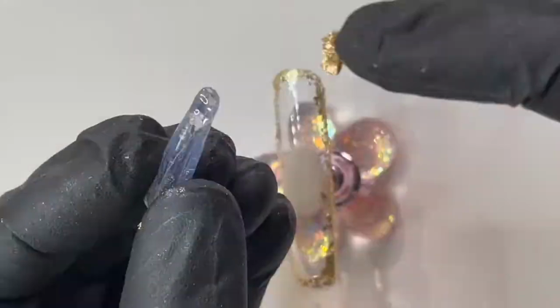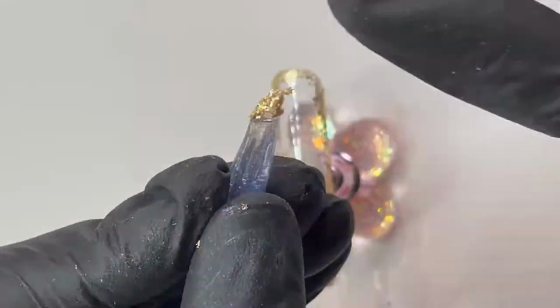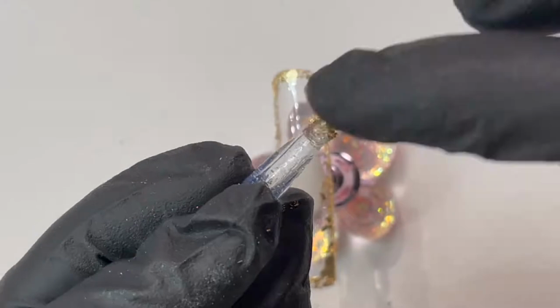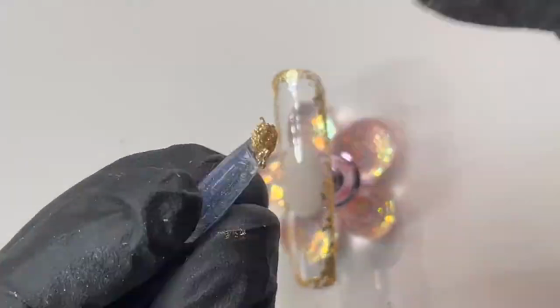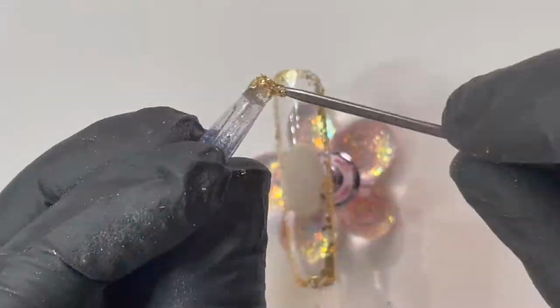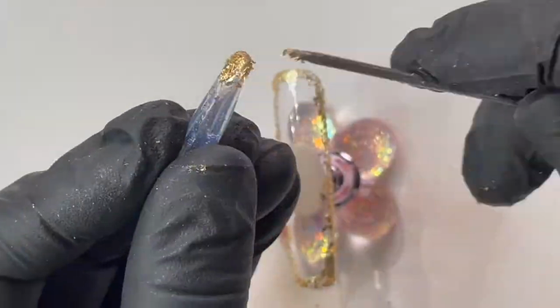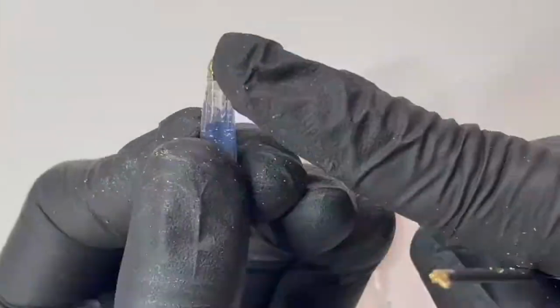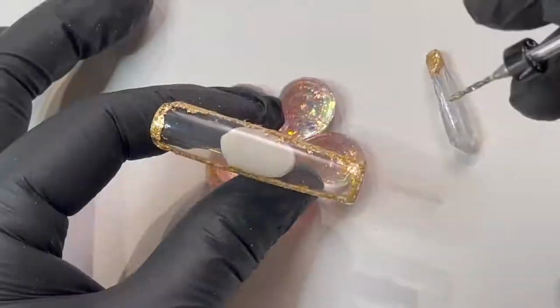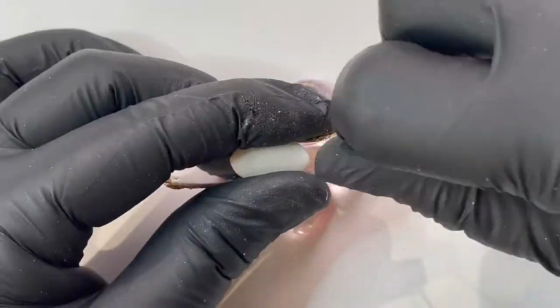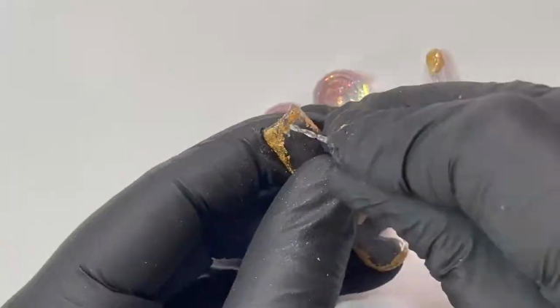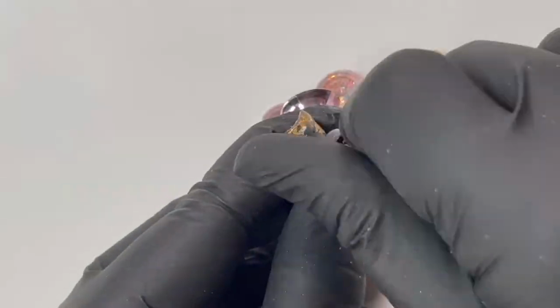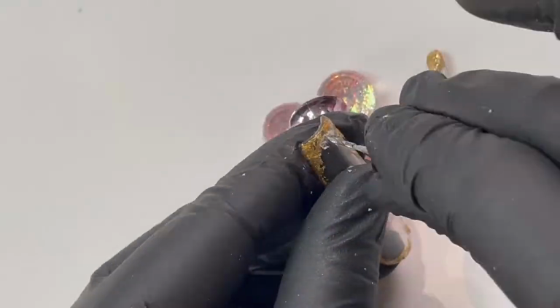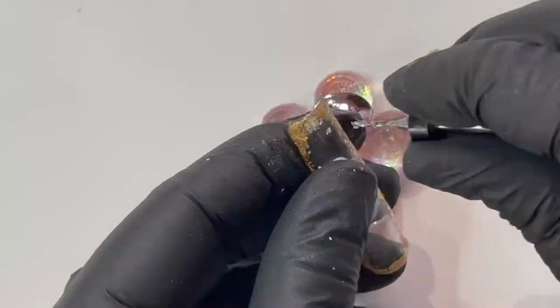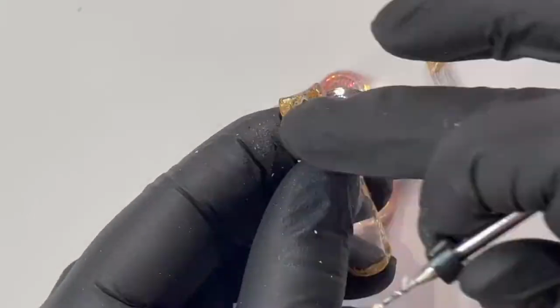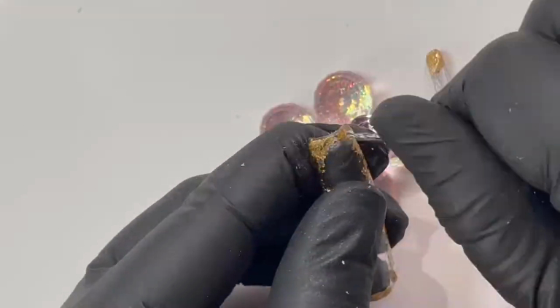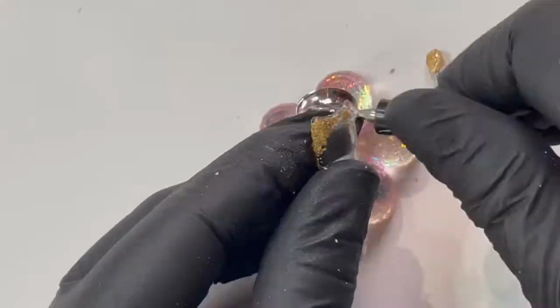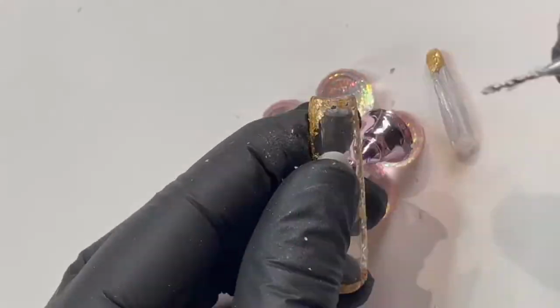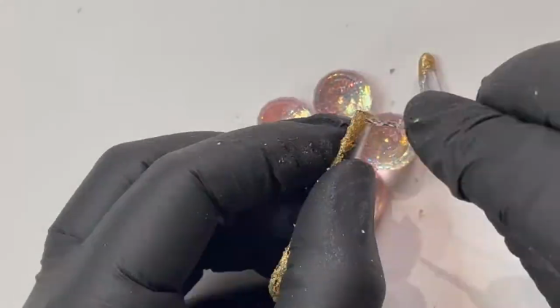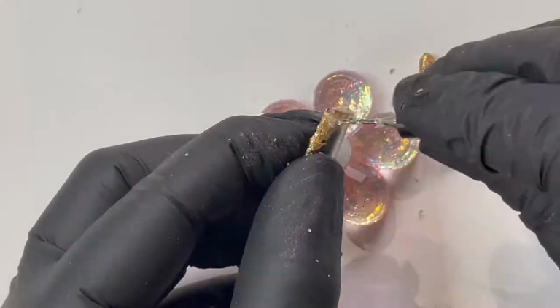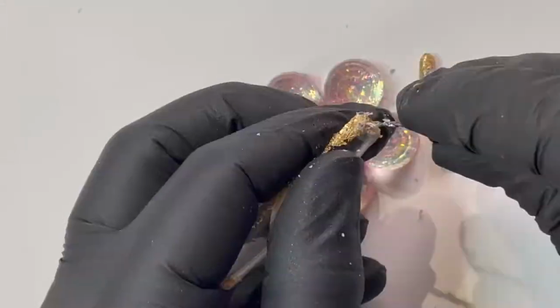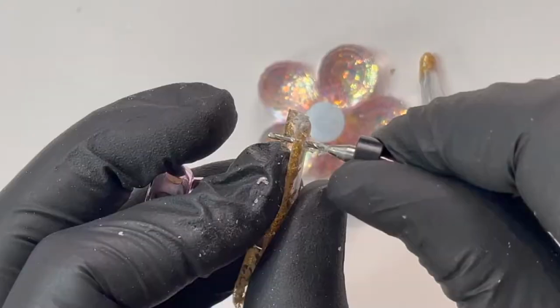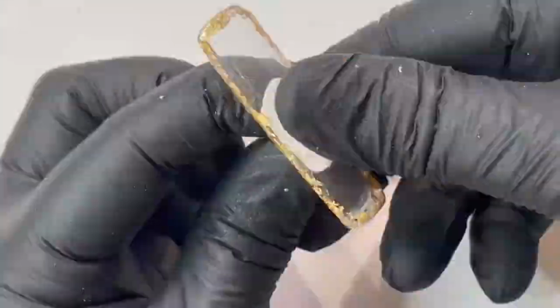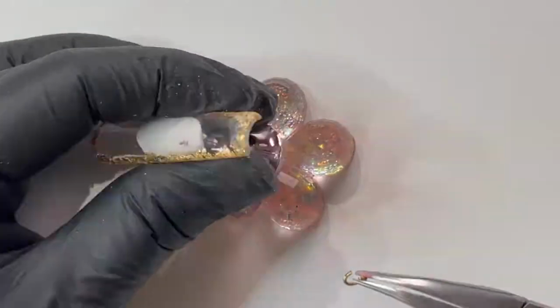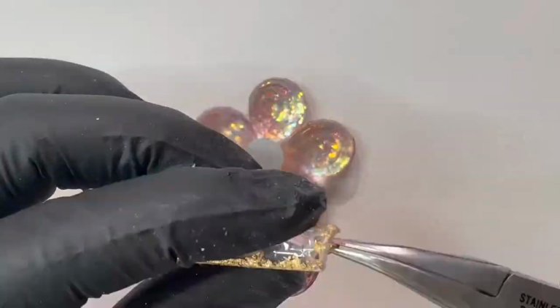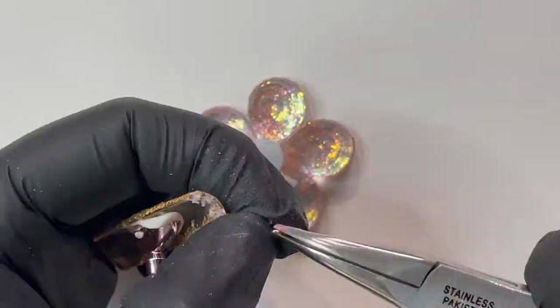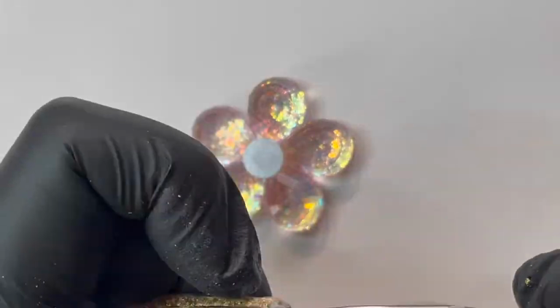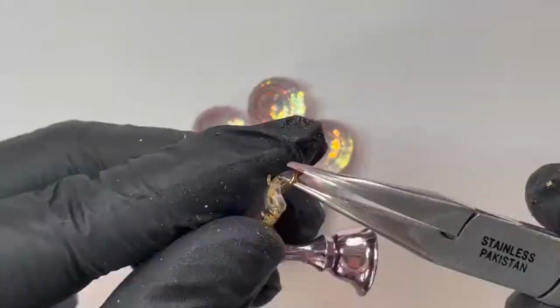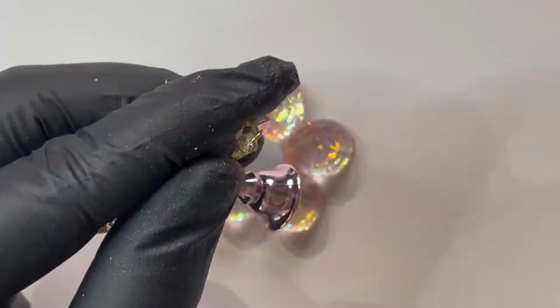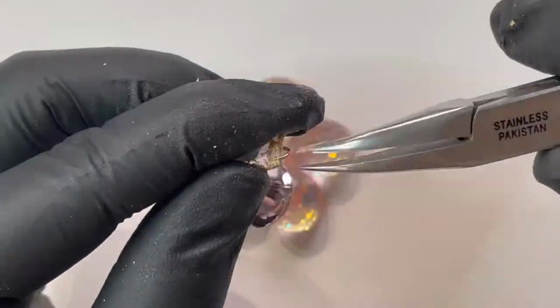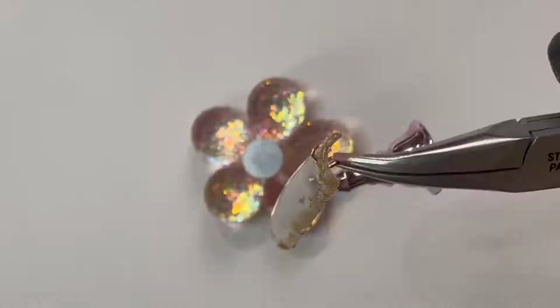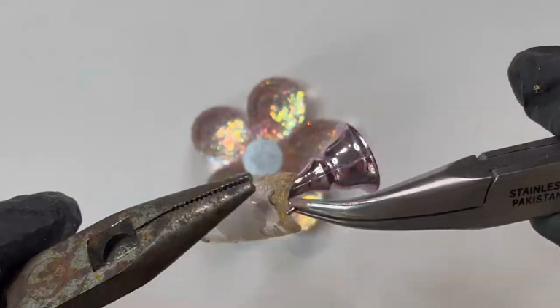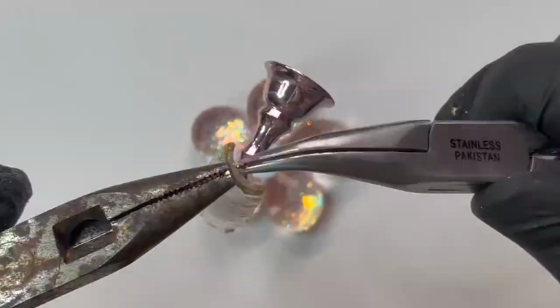Repeat on the bottom of your quartz crystal. For the next step, use a tool to pierce the nail and the crystal, then using jump rings and pliers, combine the two together.